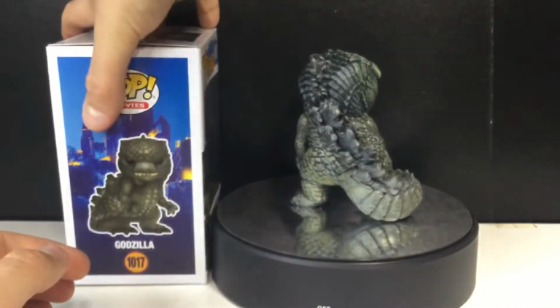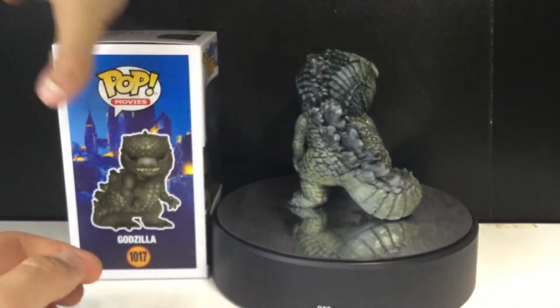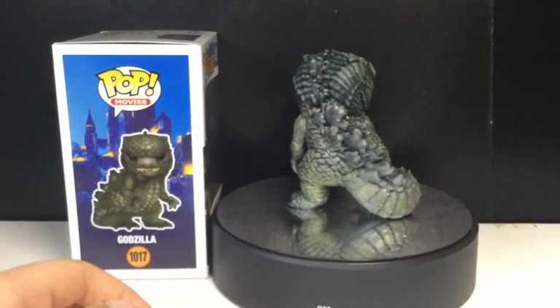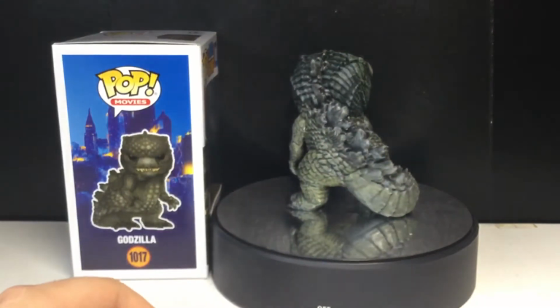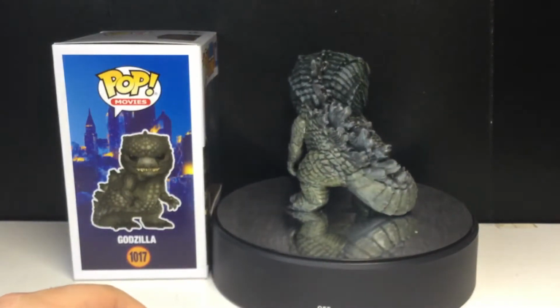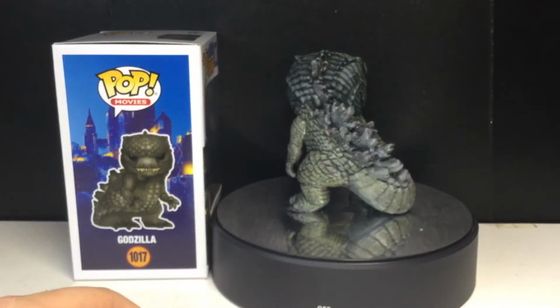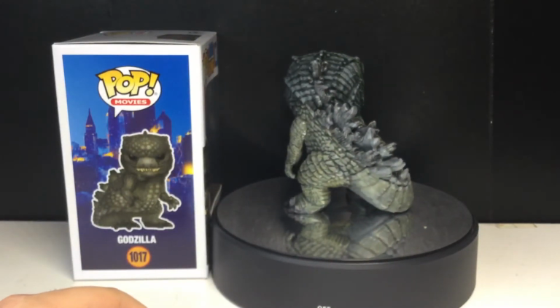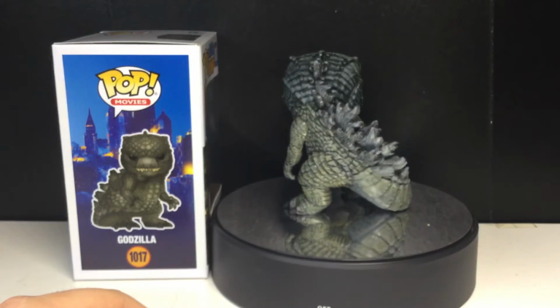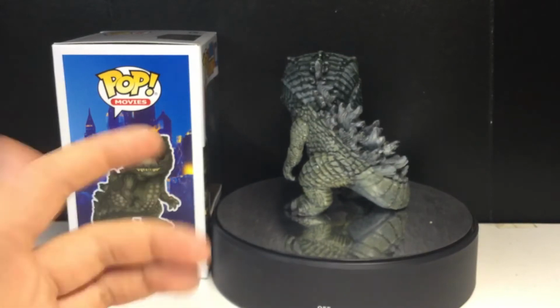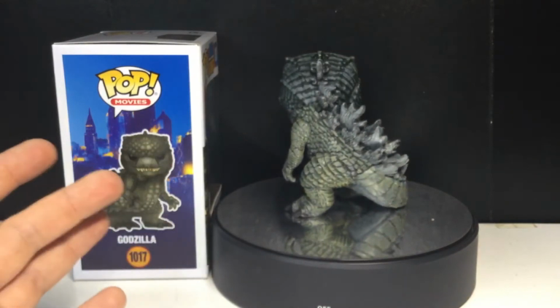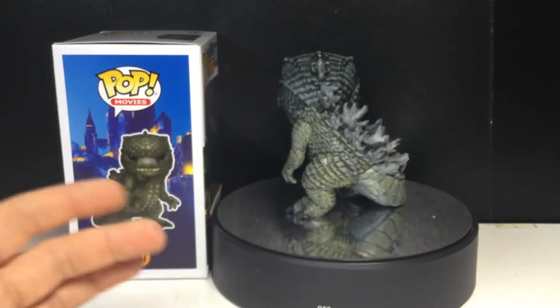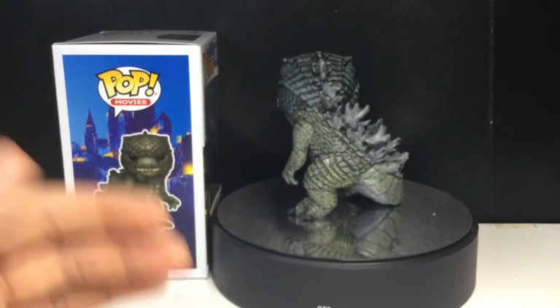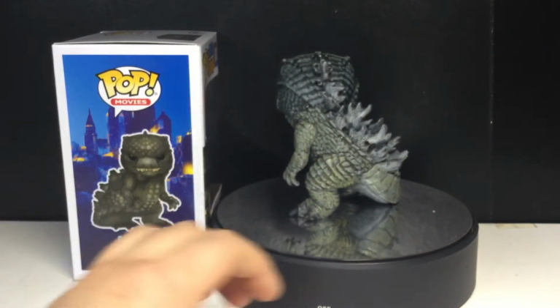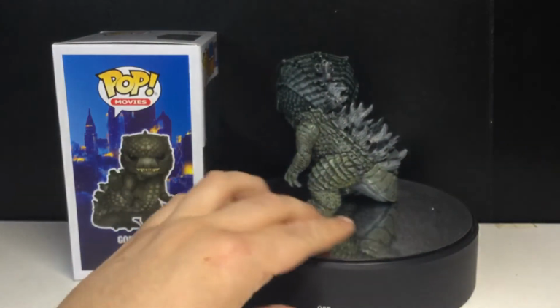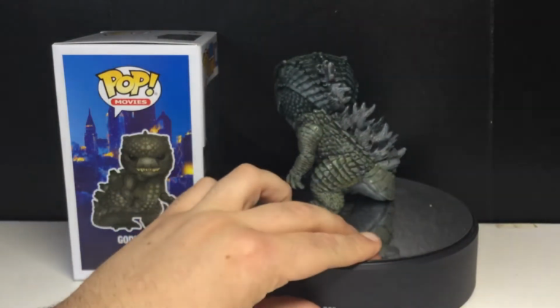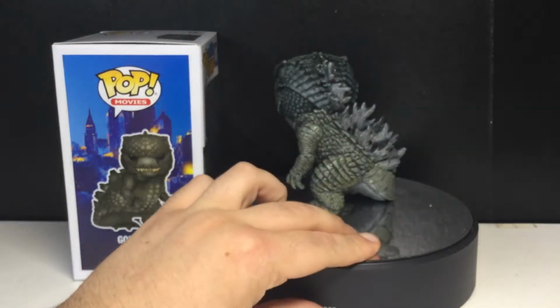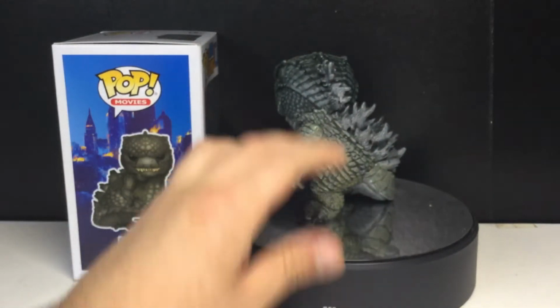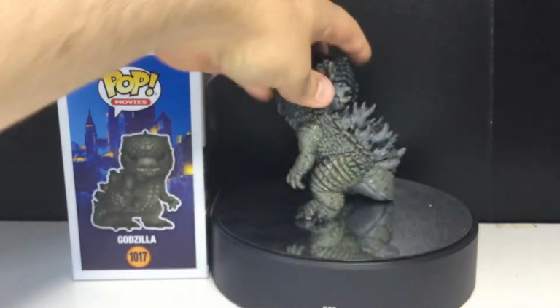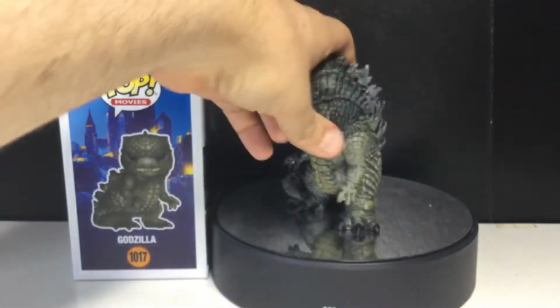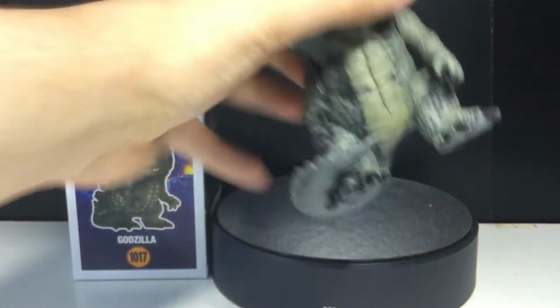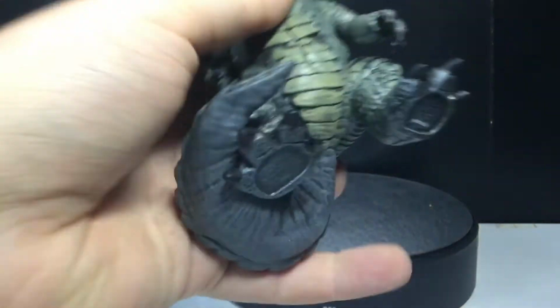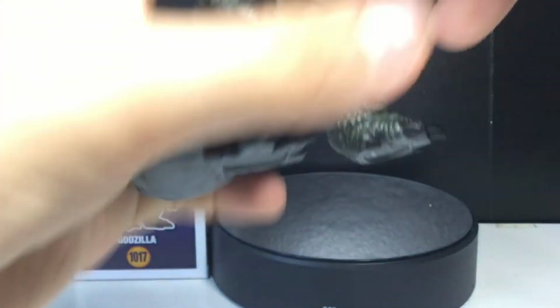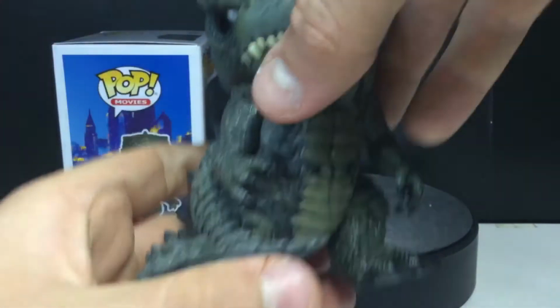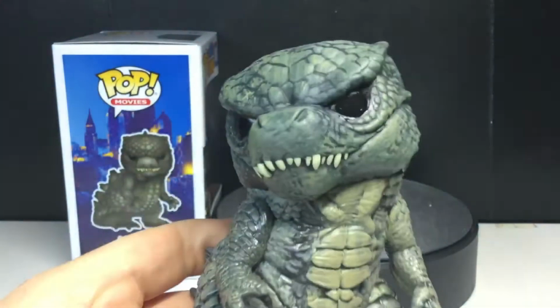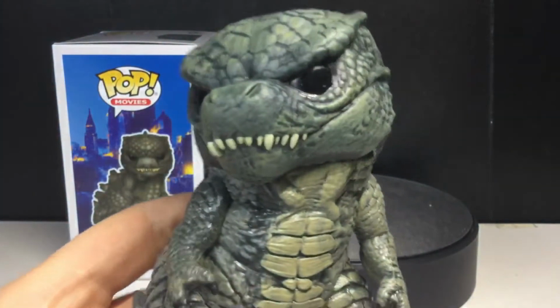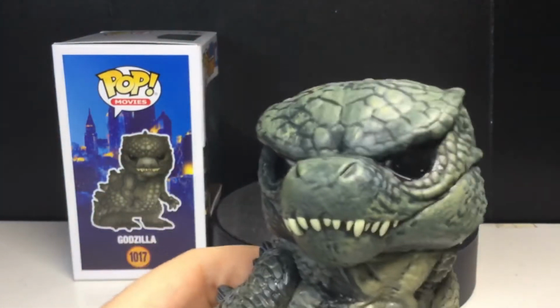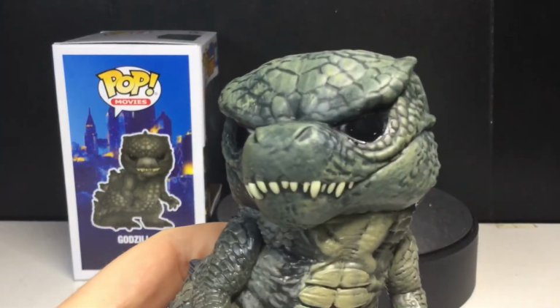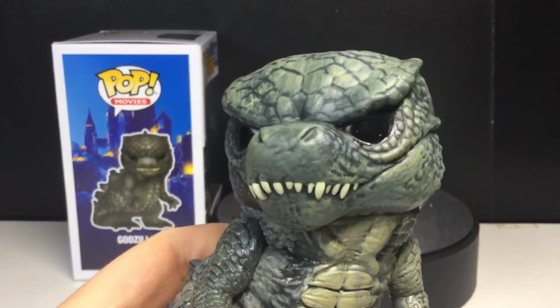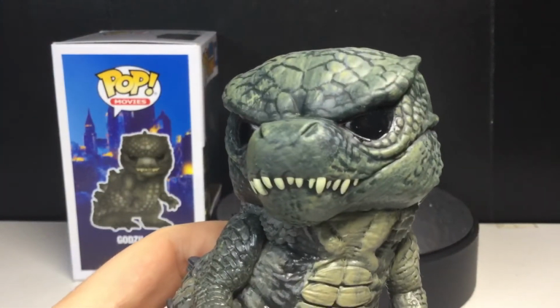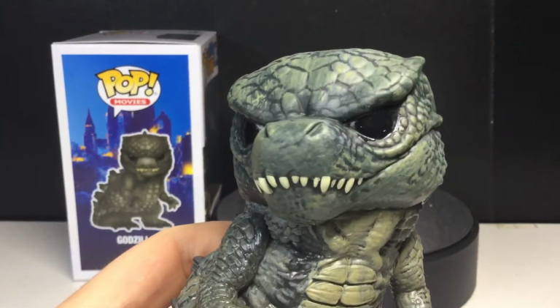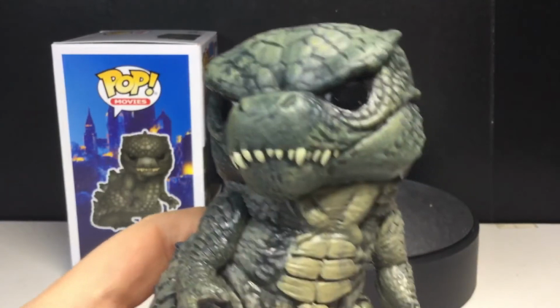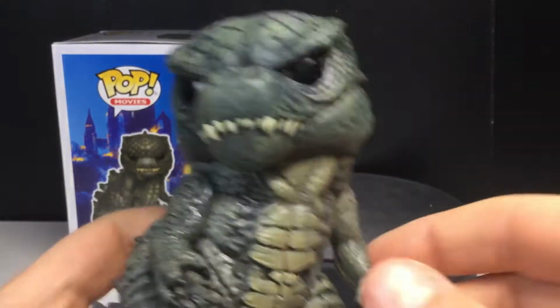I don't know why my bass makes this sound — I might put new batteries in and maybe that'll make it not so loud. But anyways, here is Godzilla.